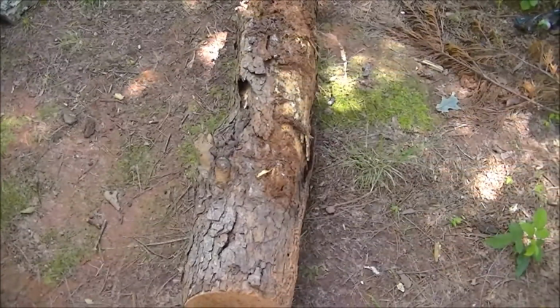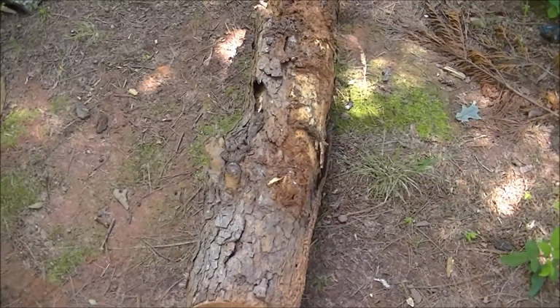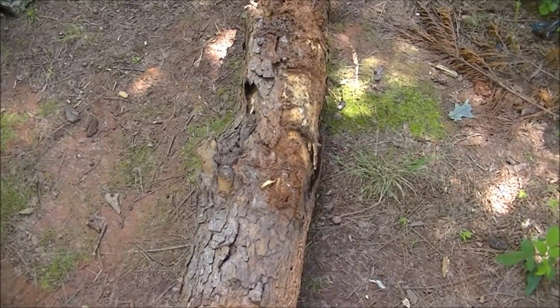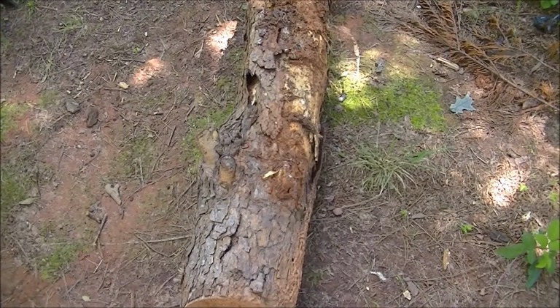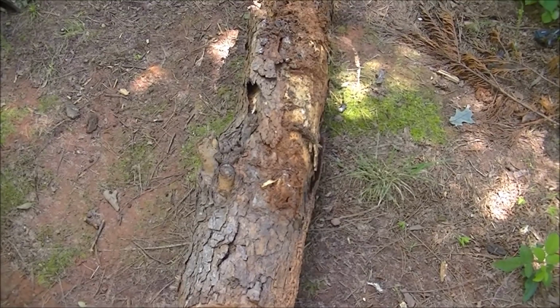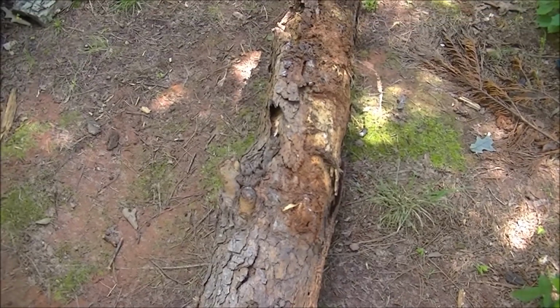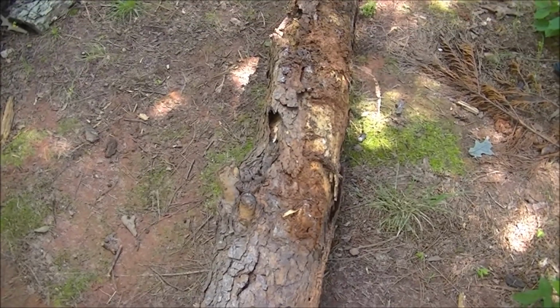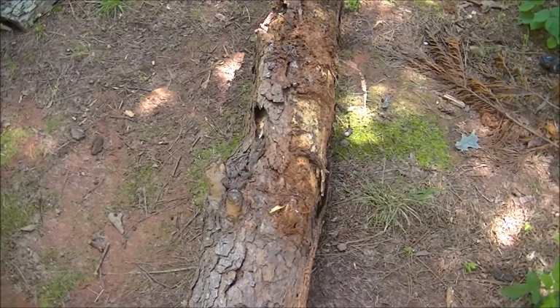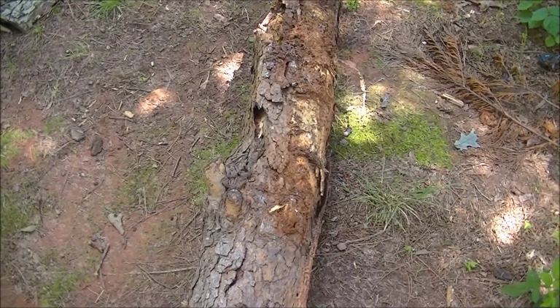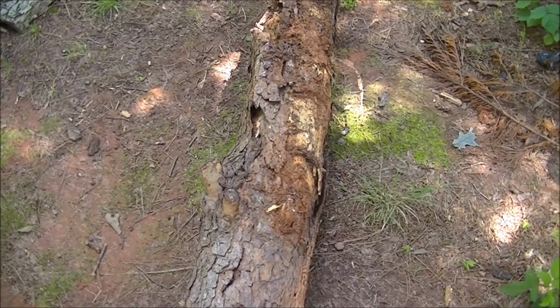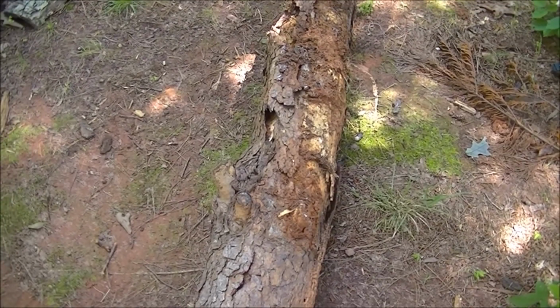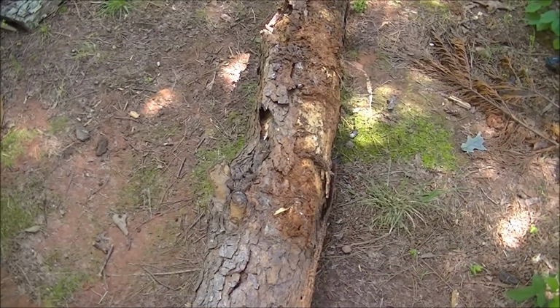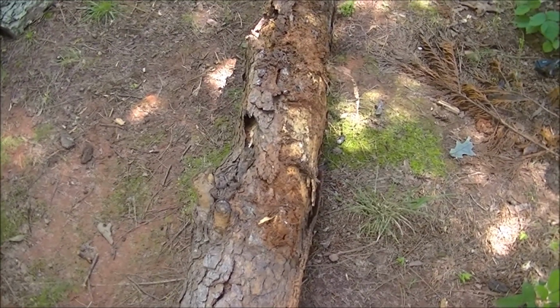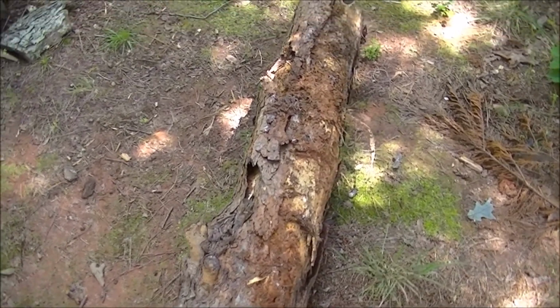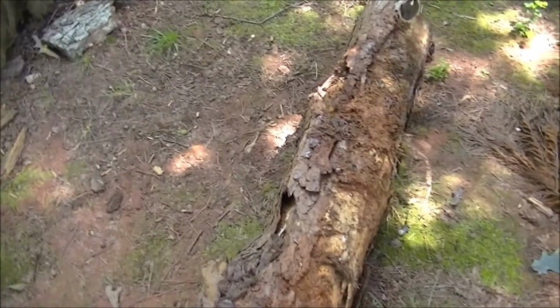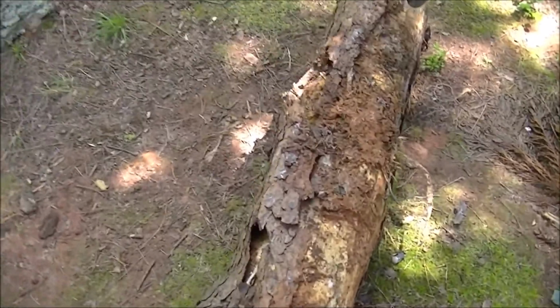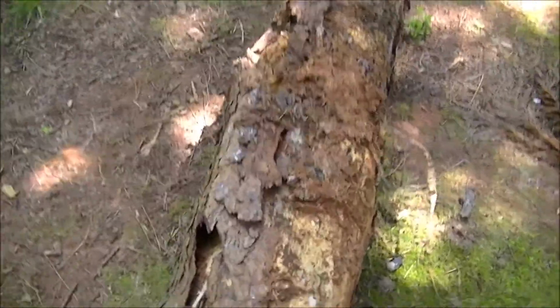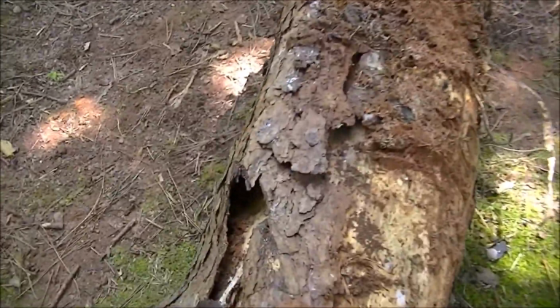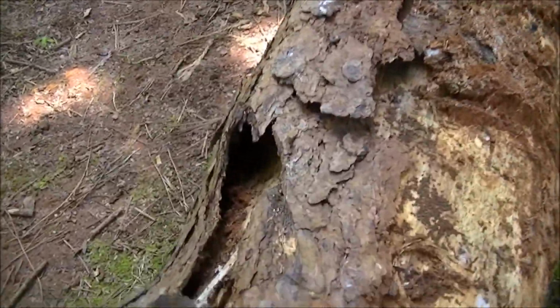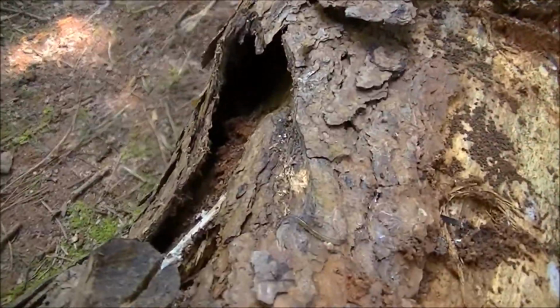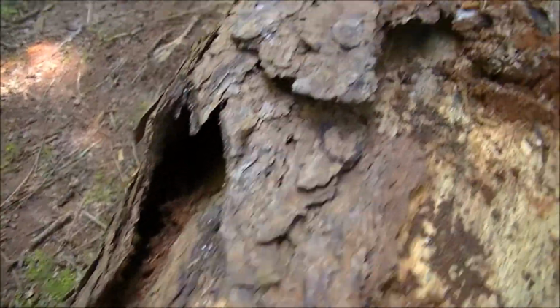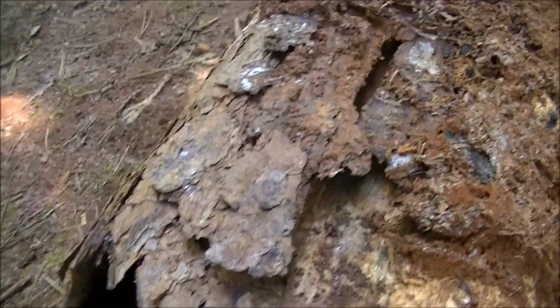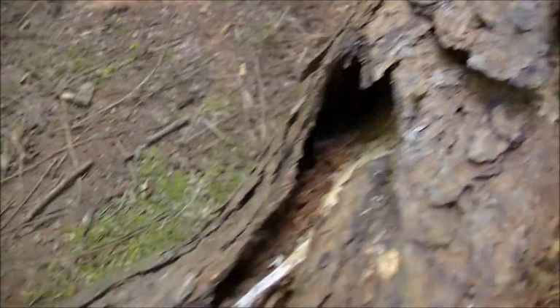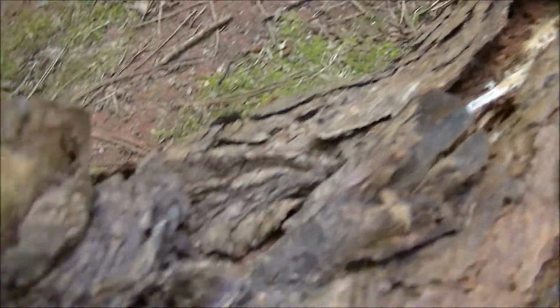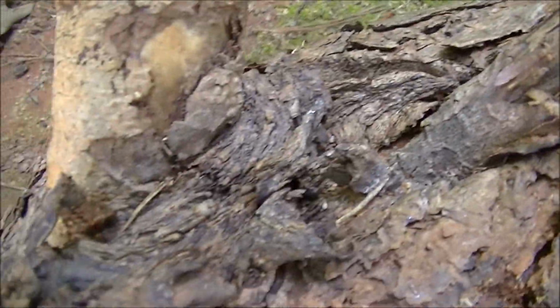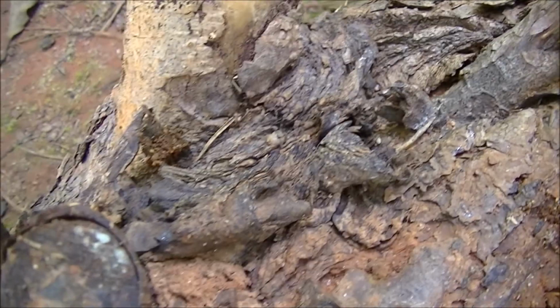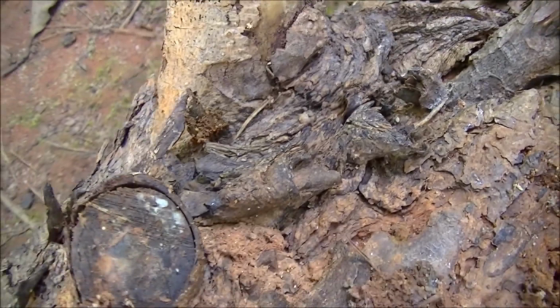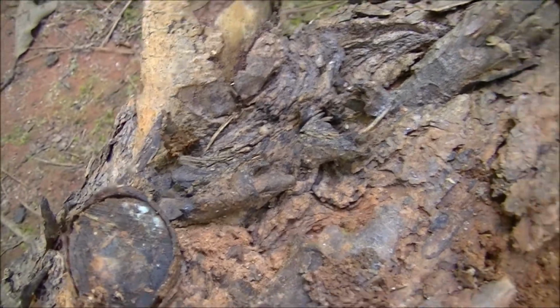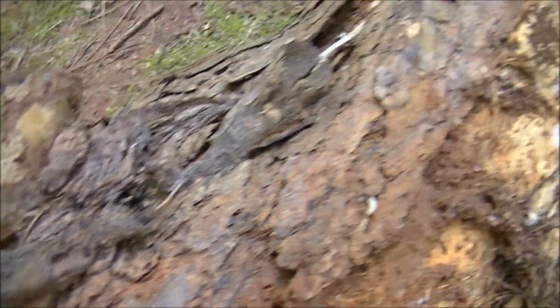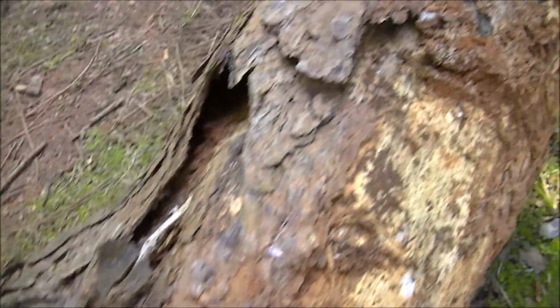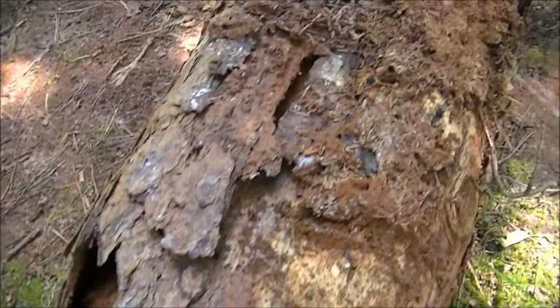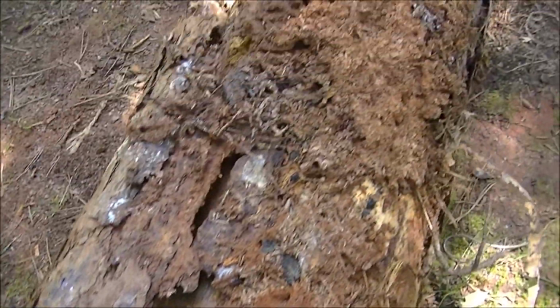Alright, people. On this short, quick video — if you ever got a log and you're out here moving stuff, I live in the country. You just got a half-rod log with these gaps in it. You just don't really know where to grab it. There might be a black widow just waiting to mess your day up.